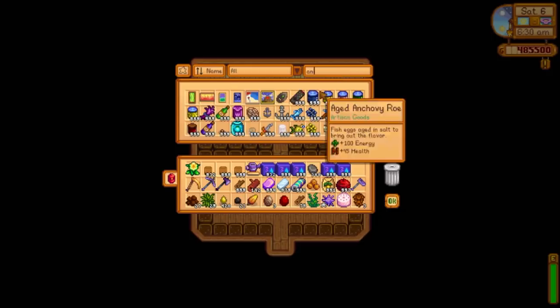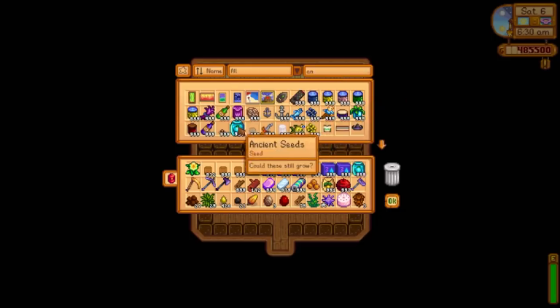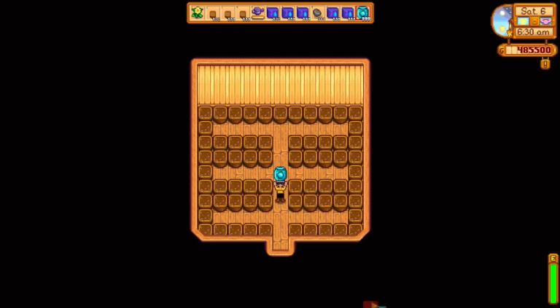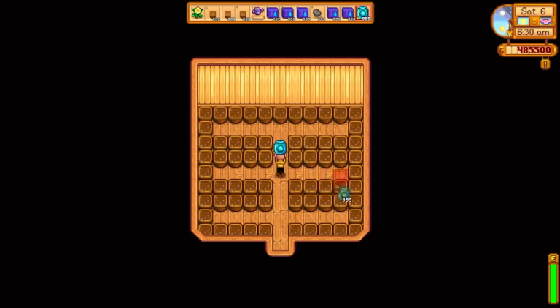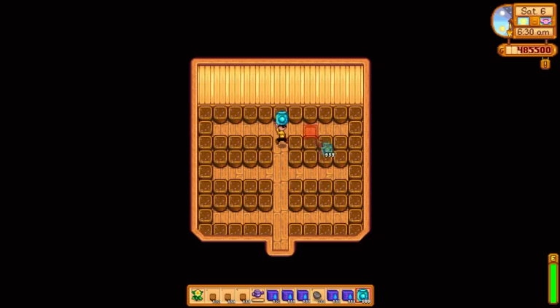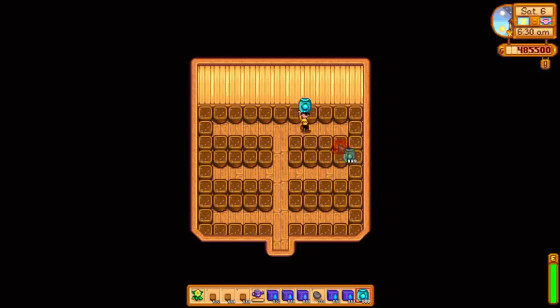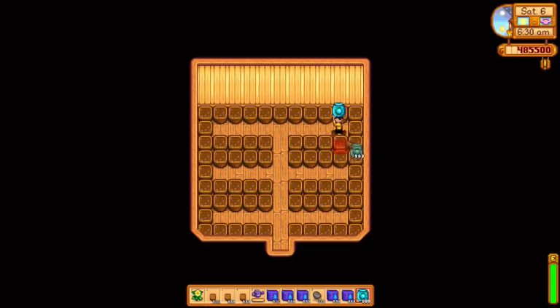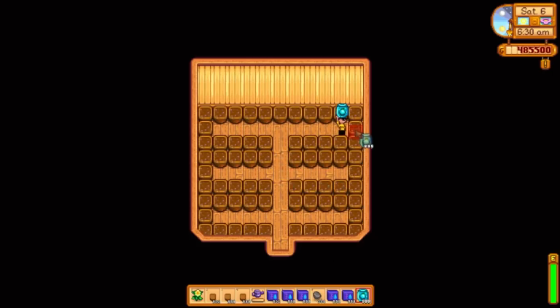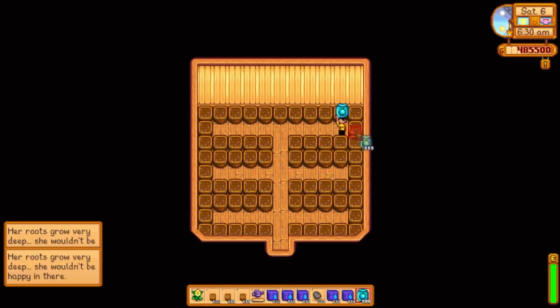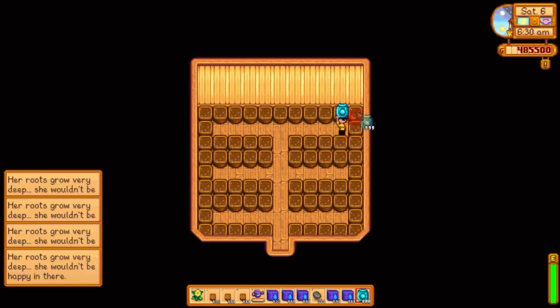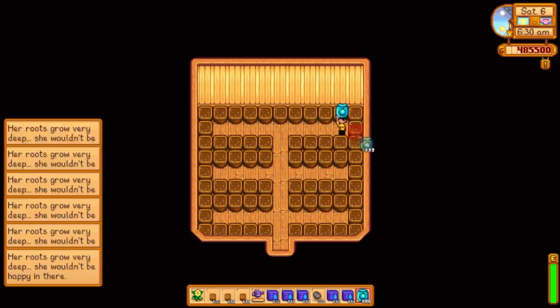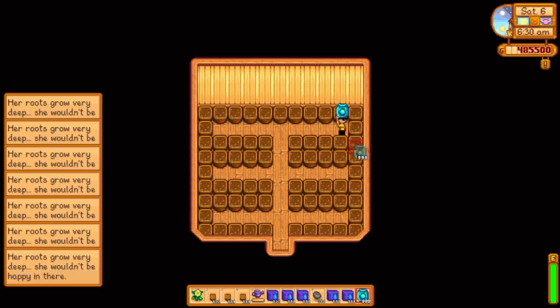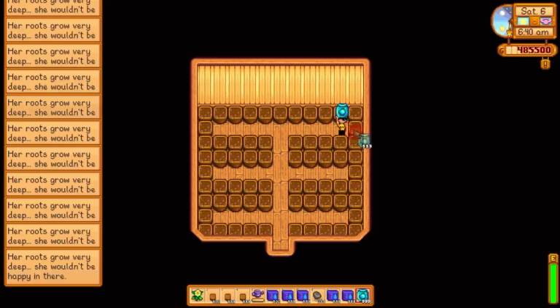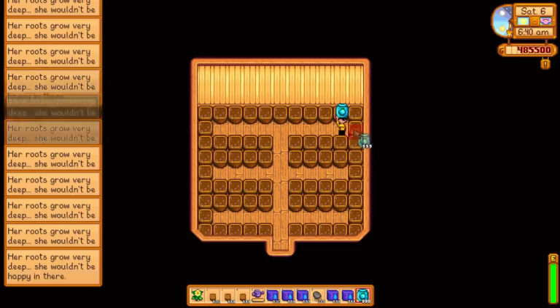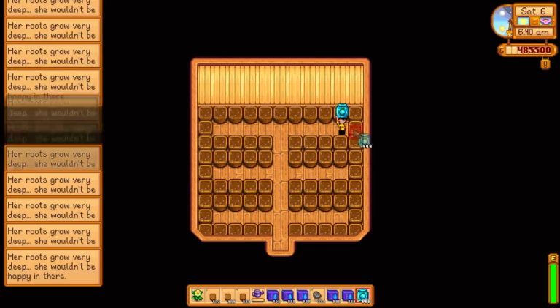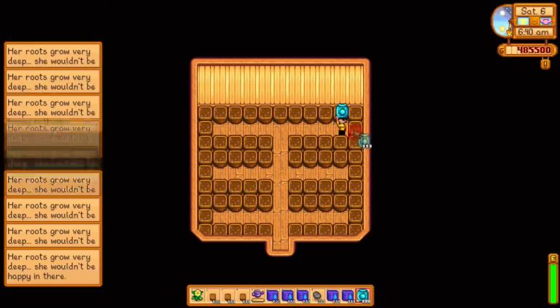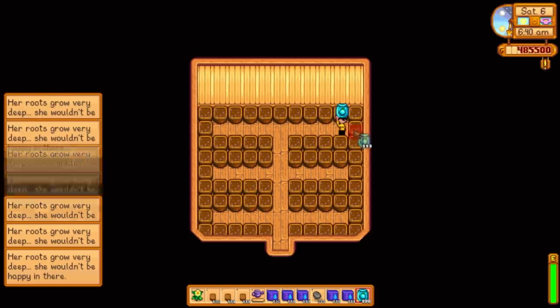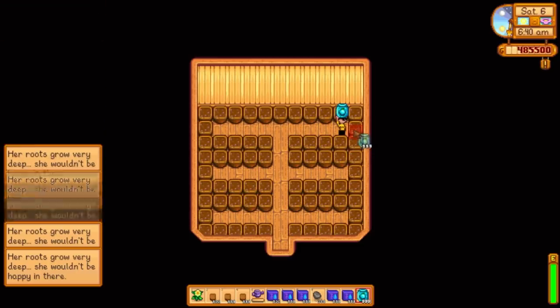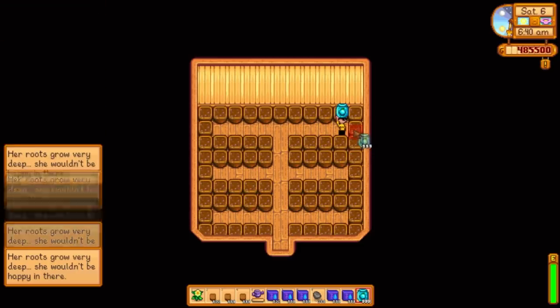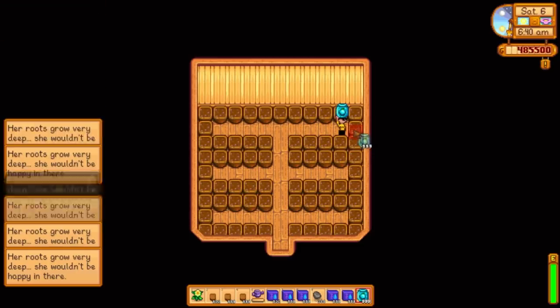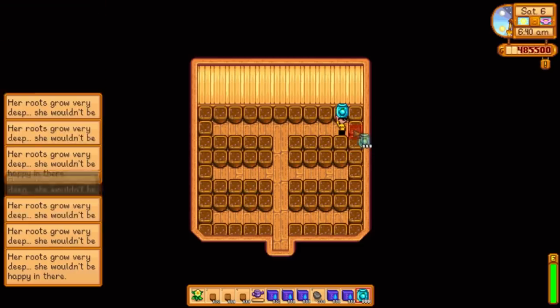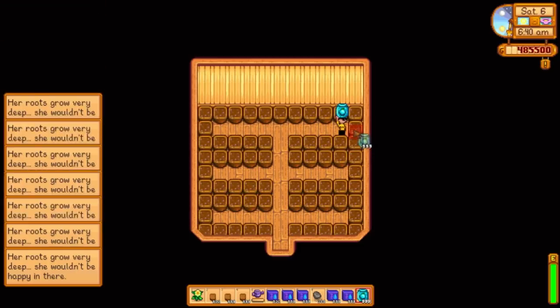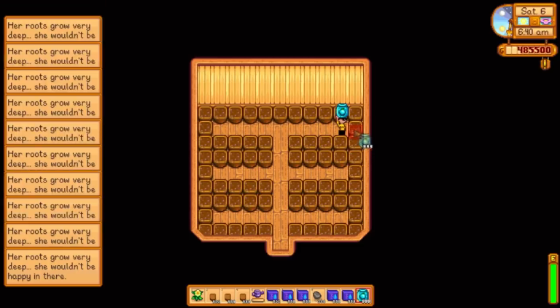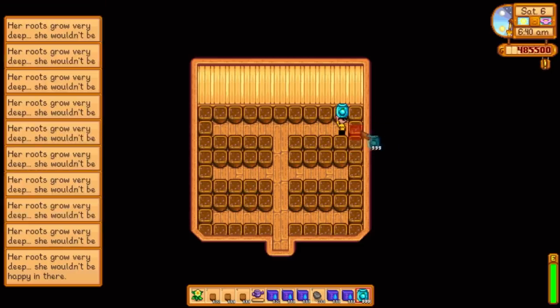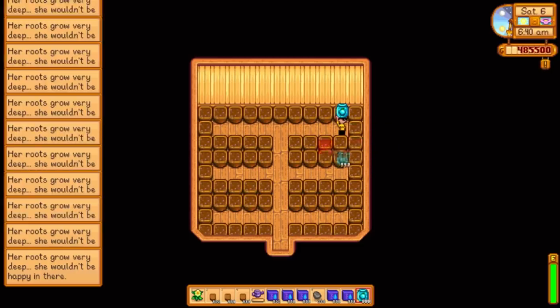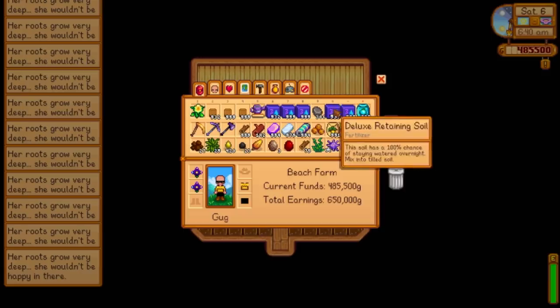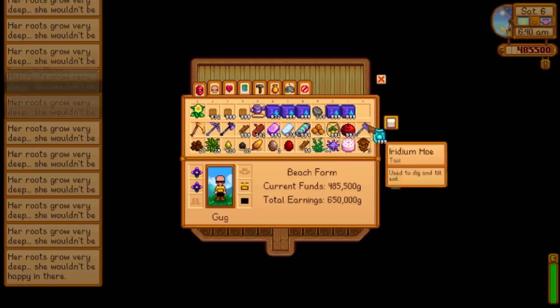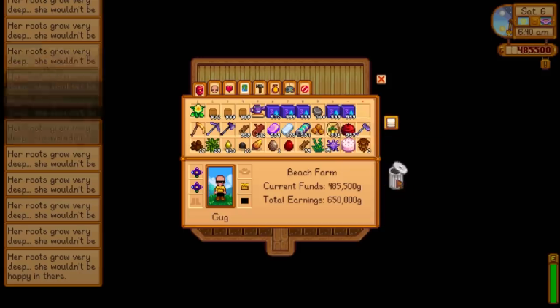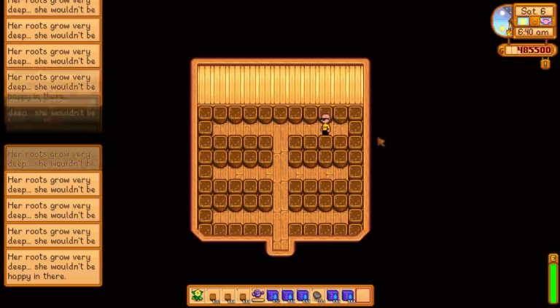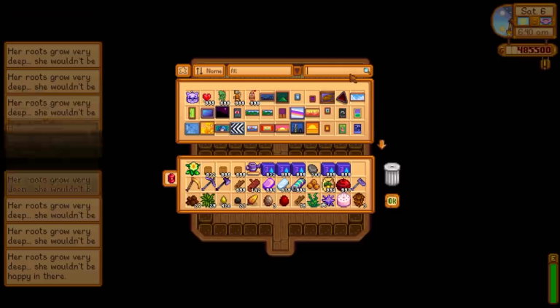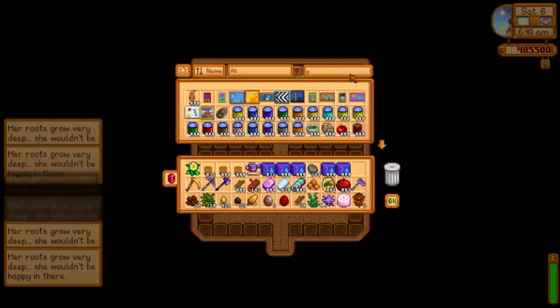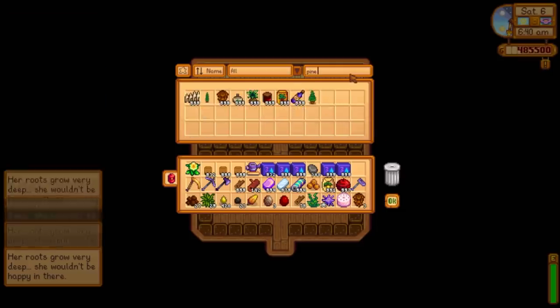Concerned Ape obviously saw this strategy coming — if you try to put ancient fruit in here, you can't. Ancient fruit cannot be placed in the garden pot. So the second best for money is going to be the pineapple.